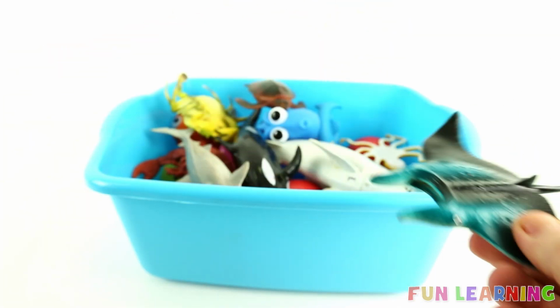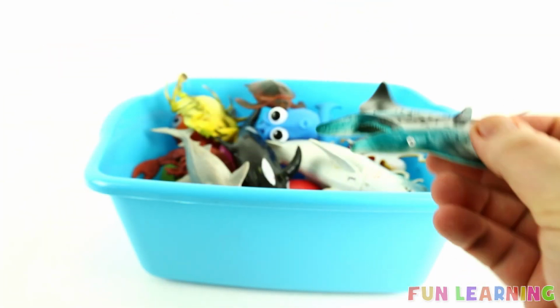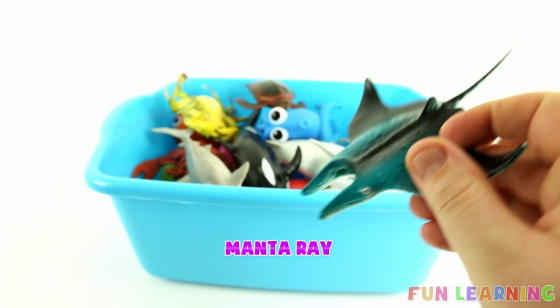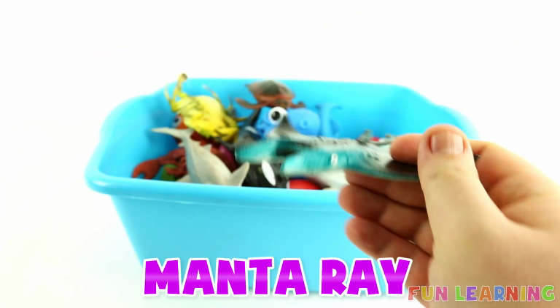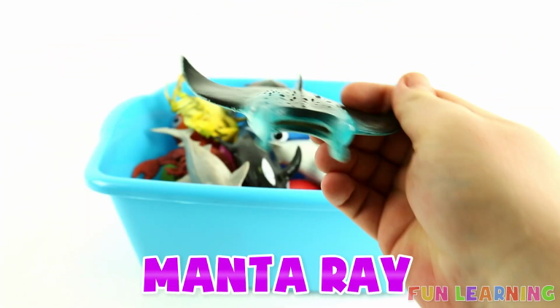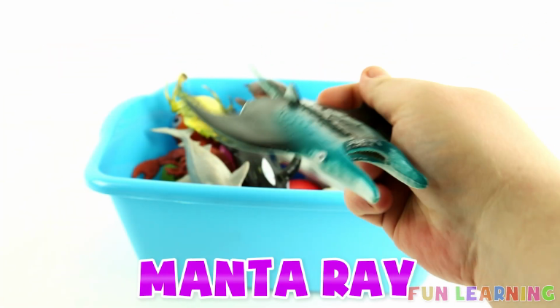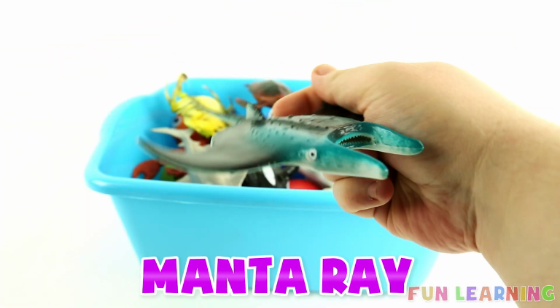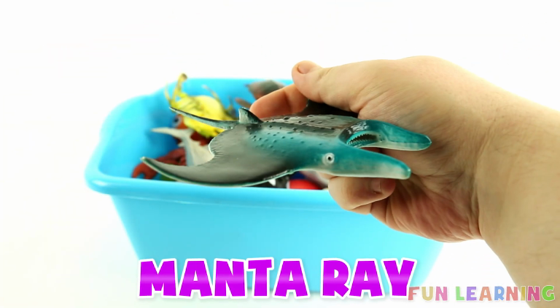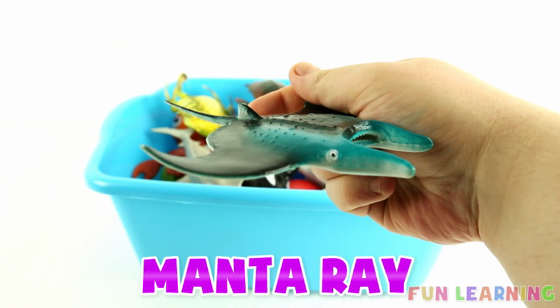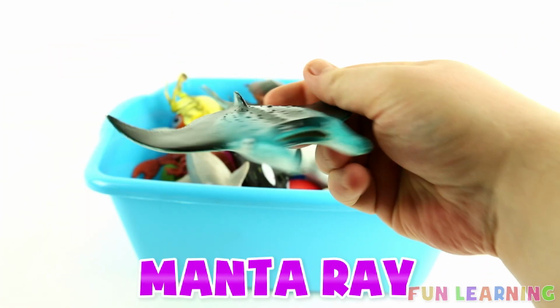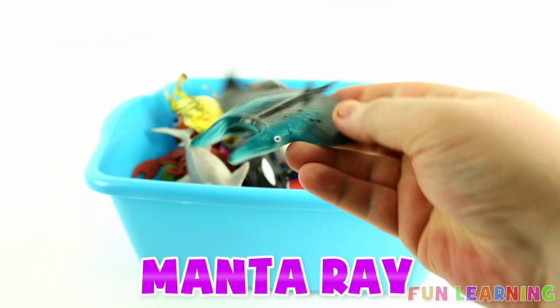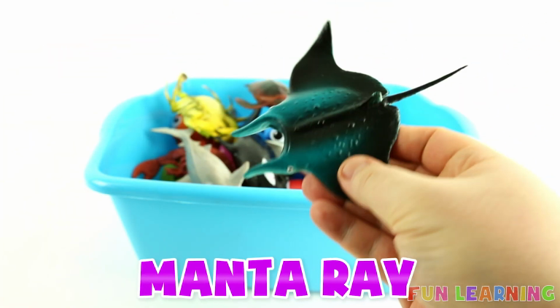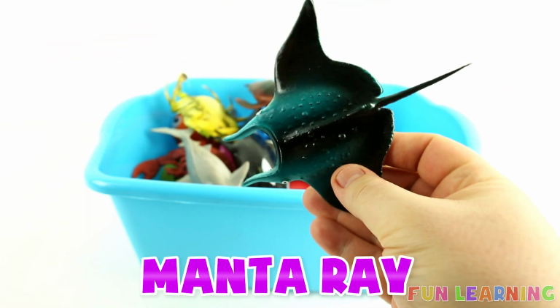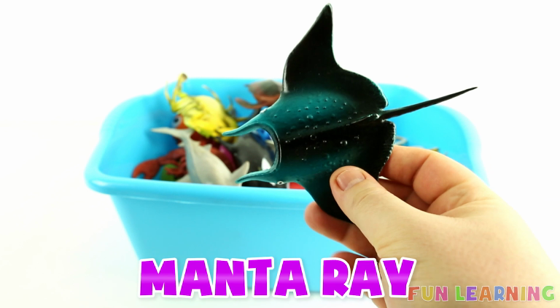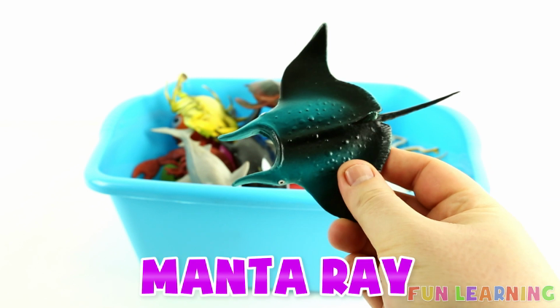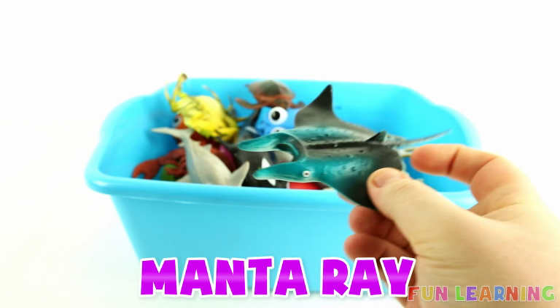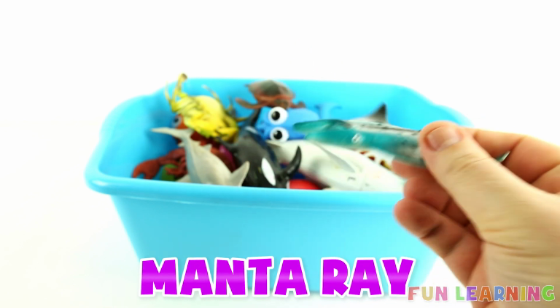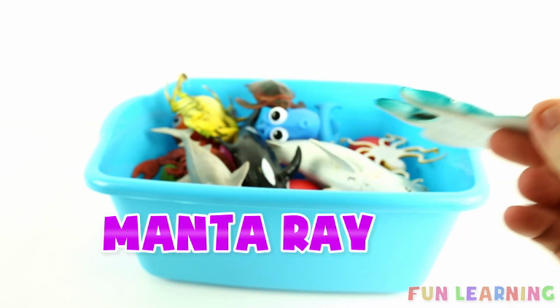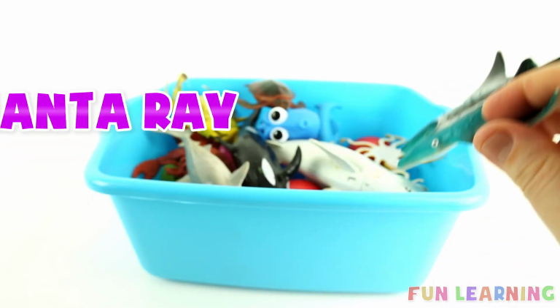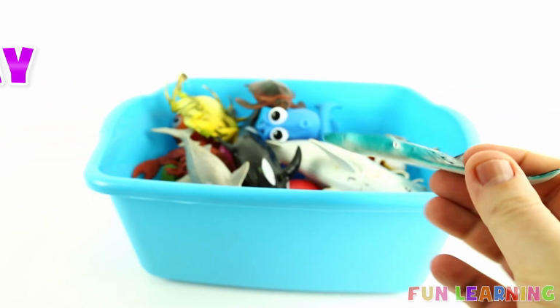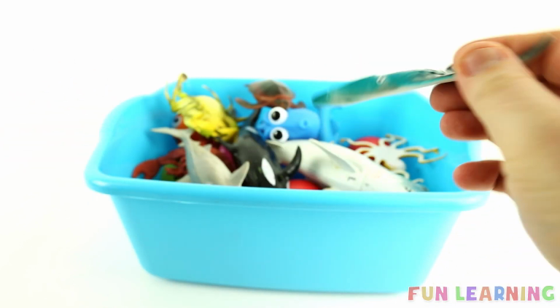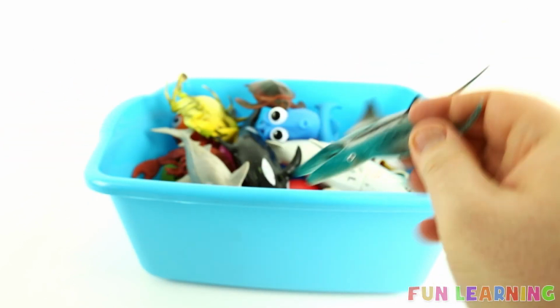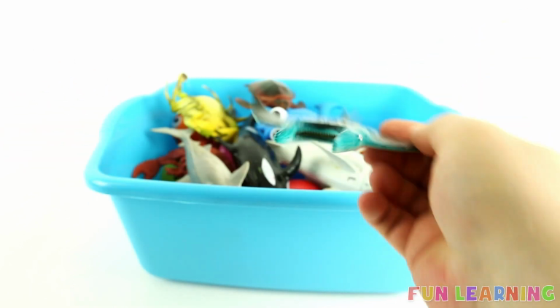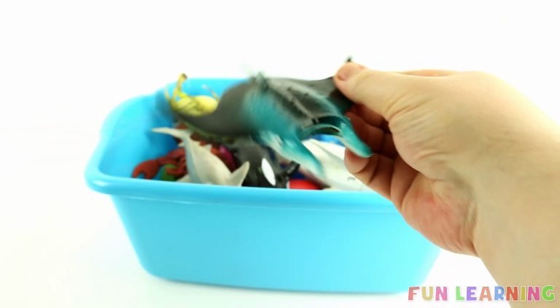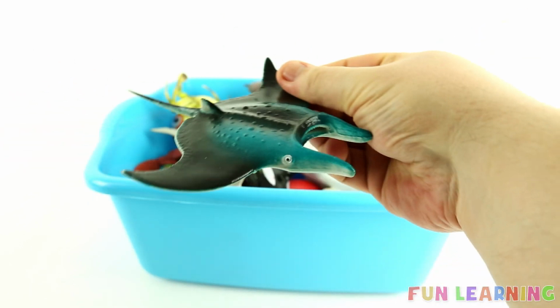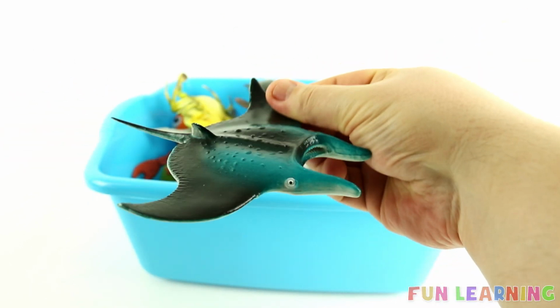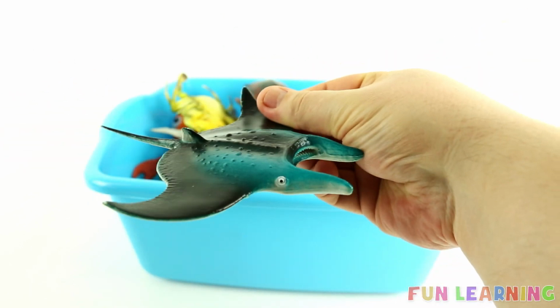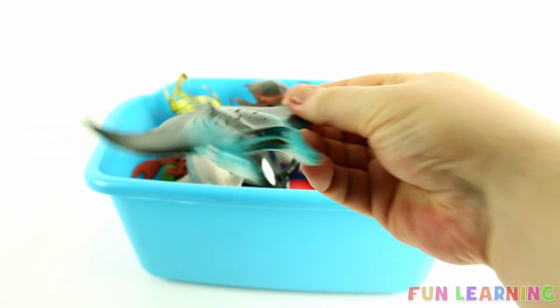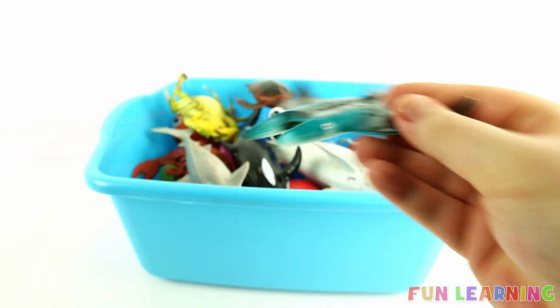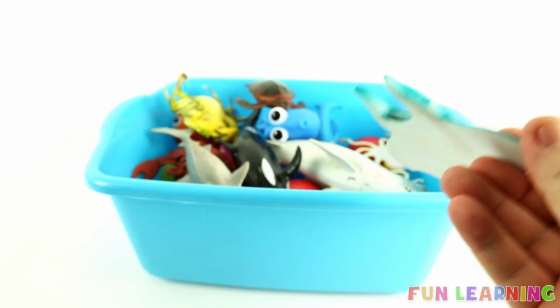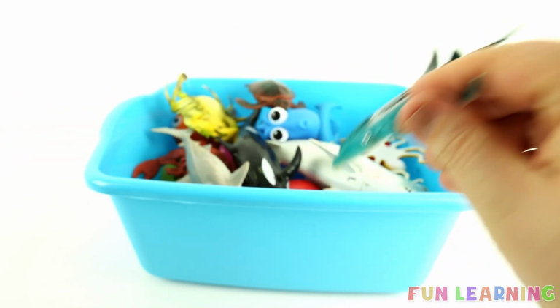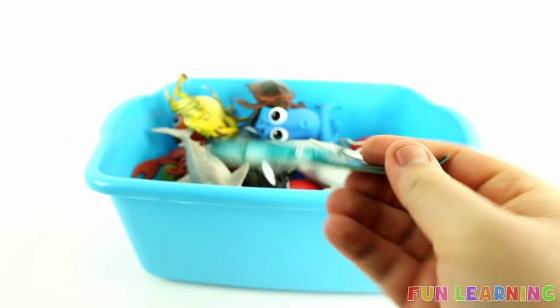M is for manta ray. Say it with me, manta ray.